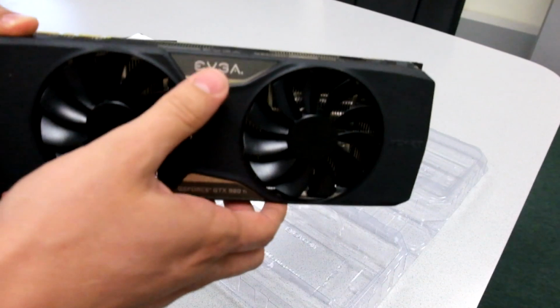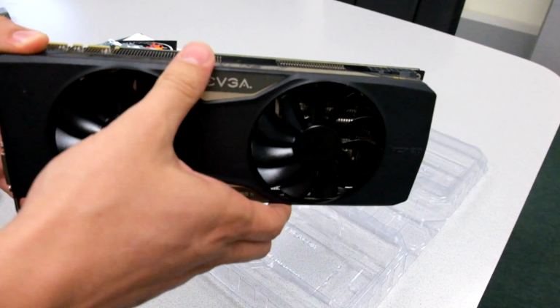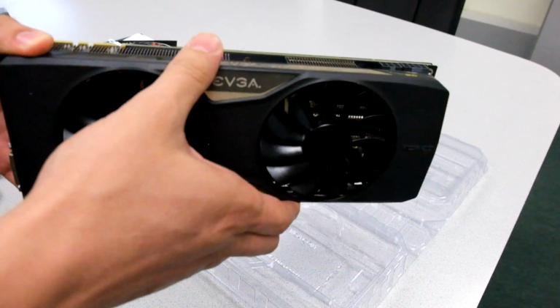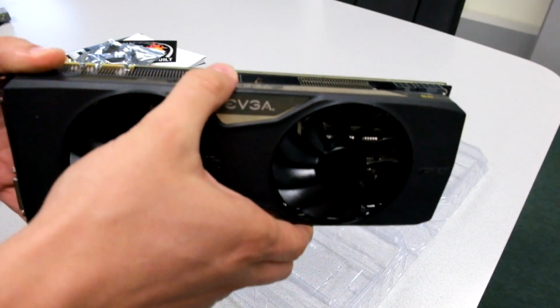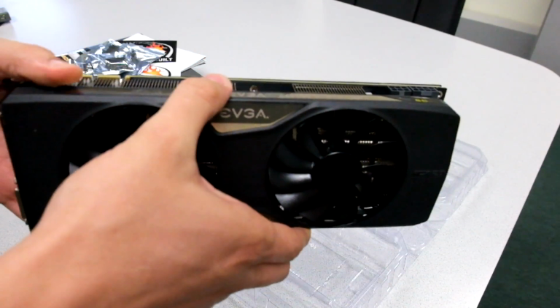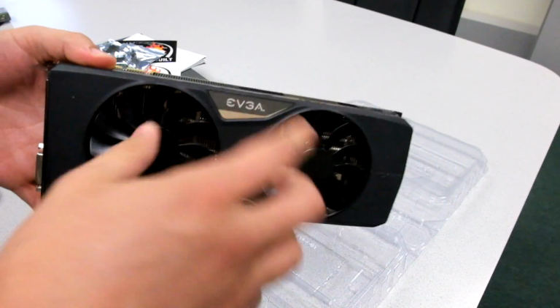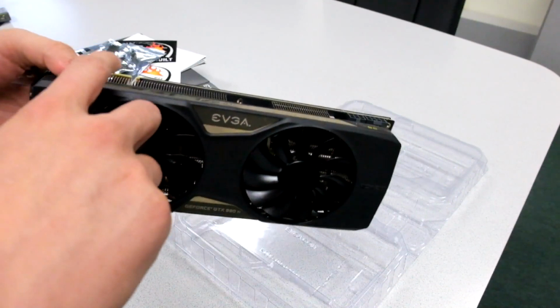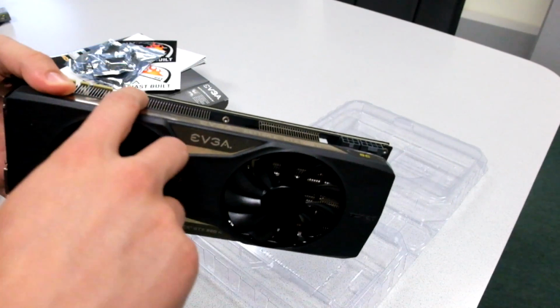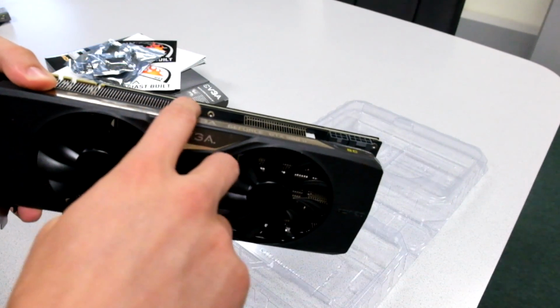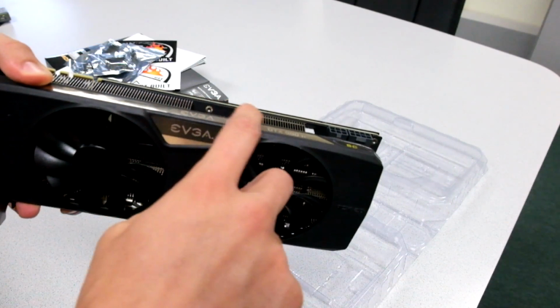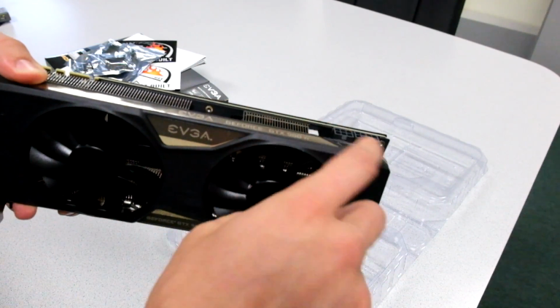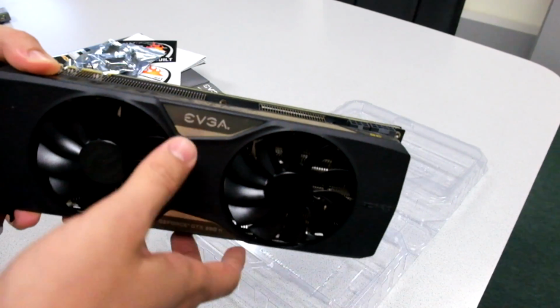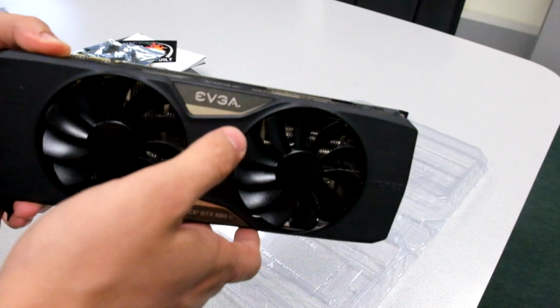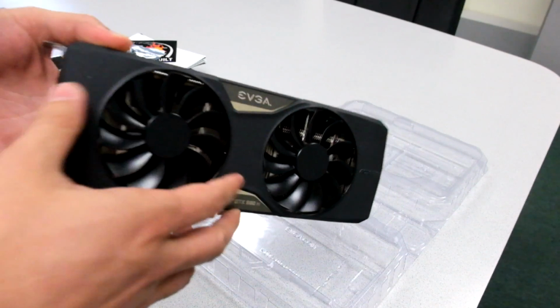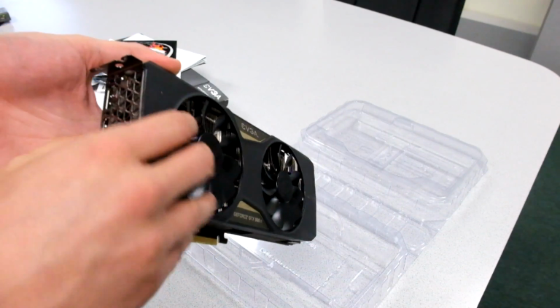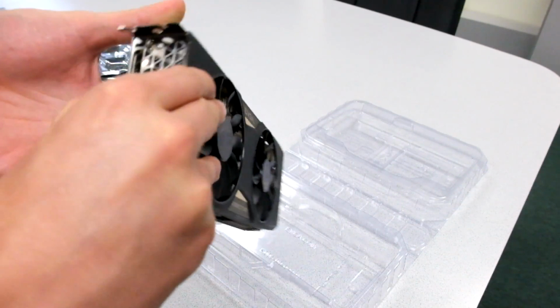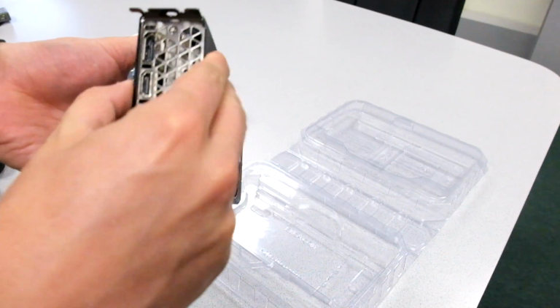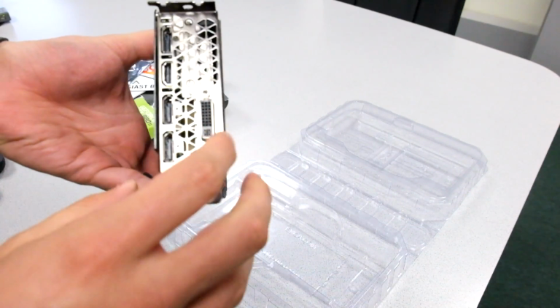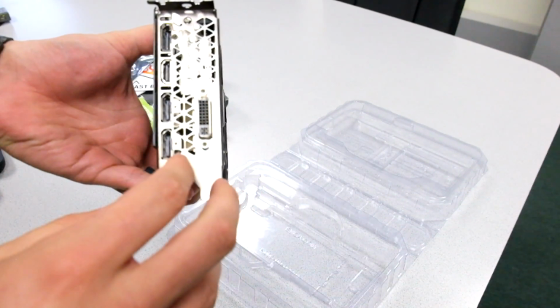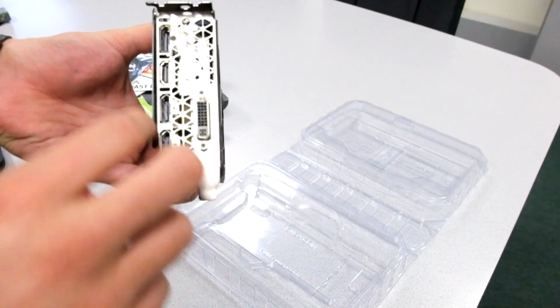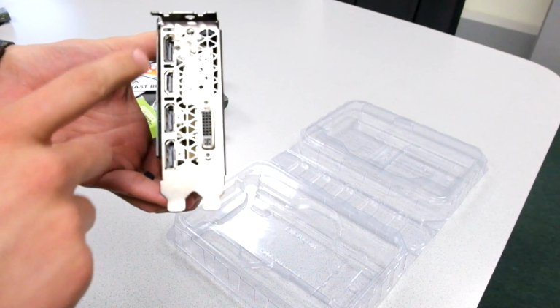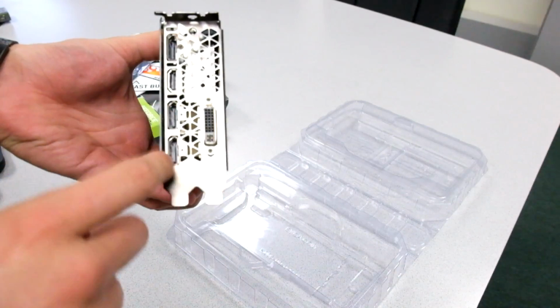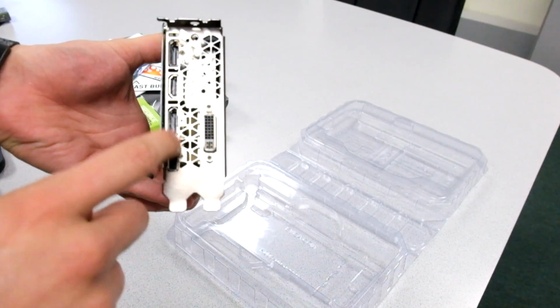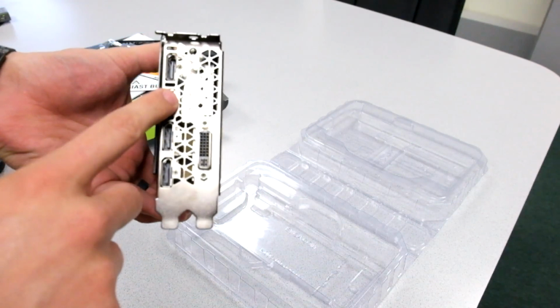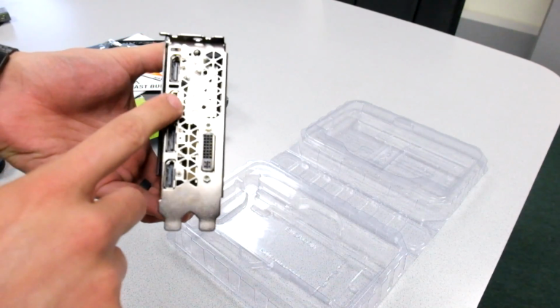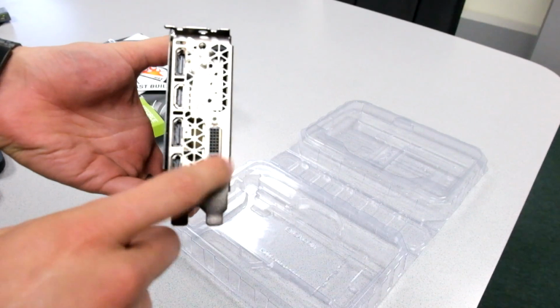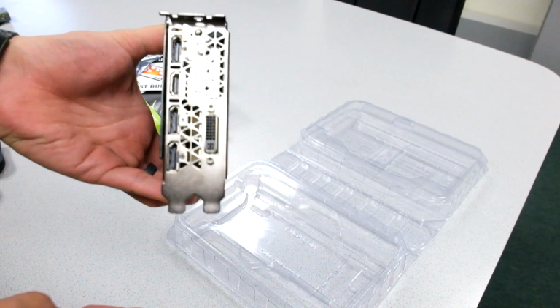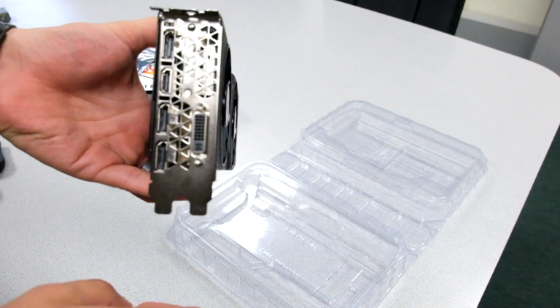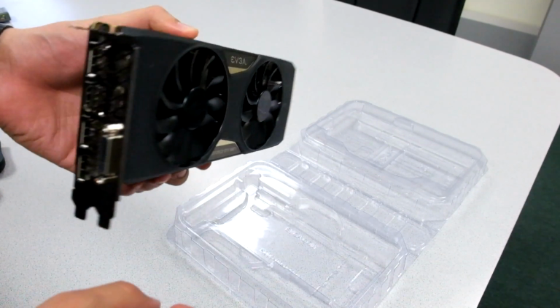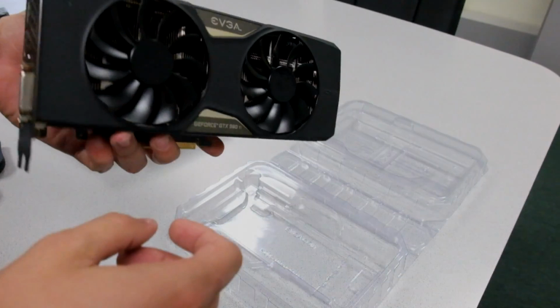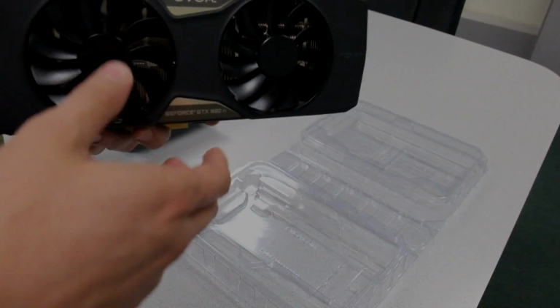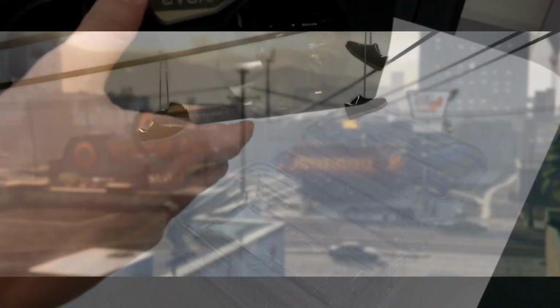Taking a look at the card again, we have an EVGA logo across the side here which does illuminate, and it also says GTX 980 Ti. We have three DisplayPorts plus an HDMI, and we also have a DVI if you need it.